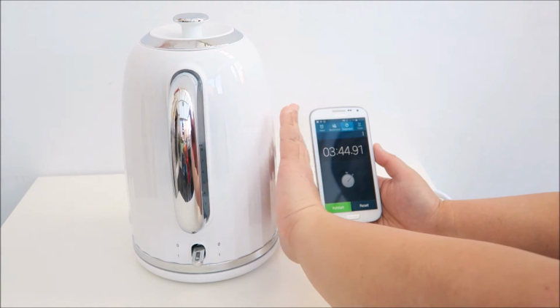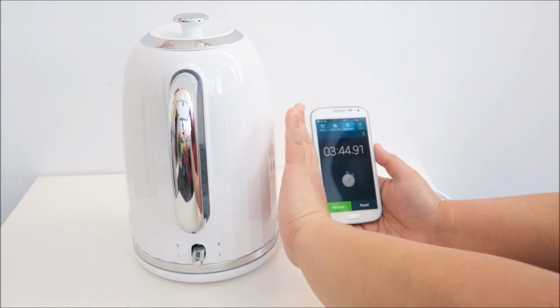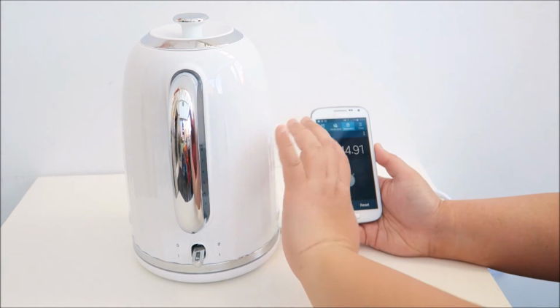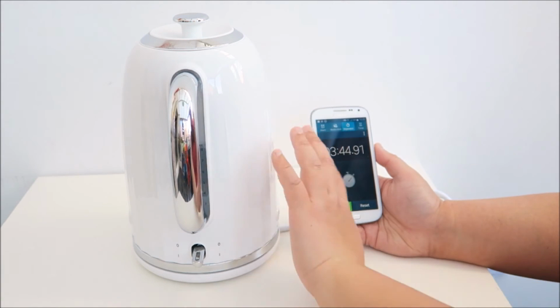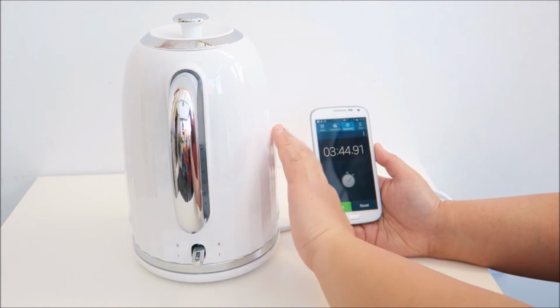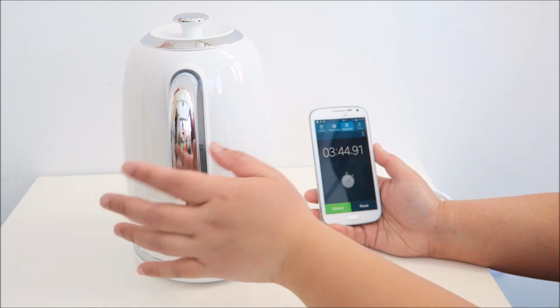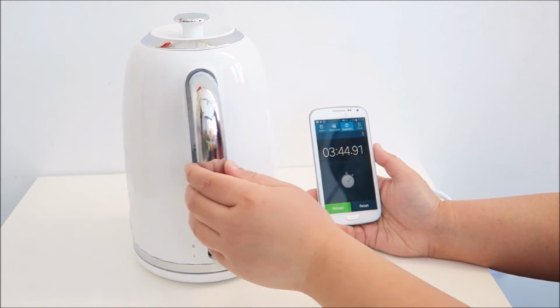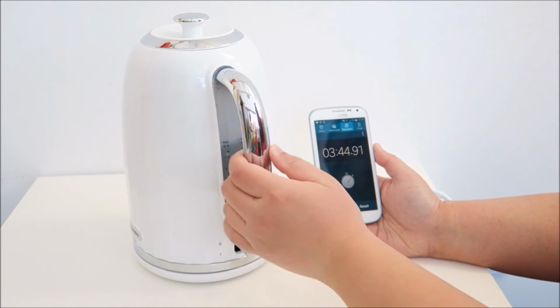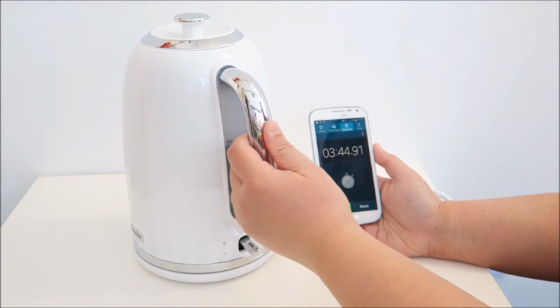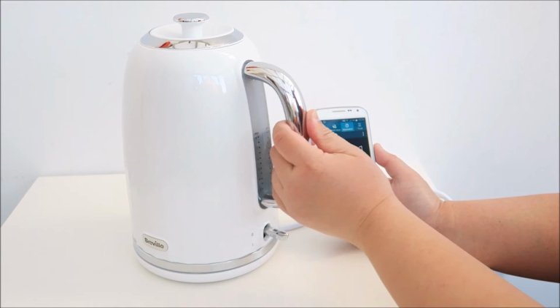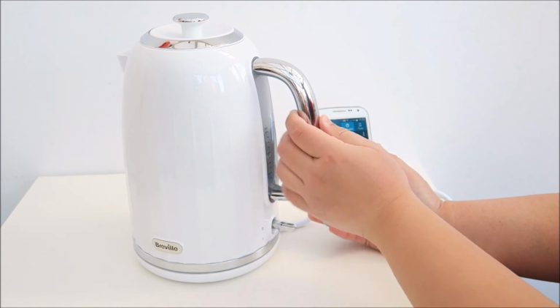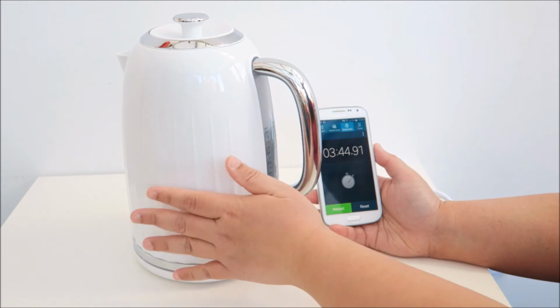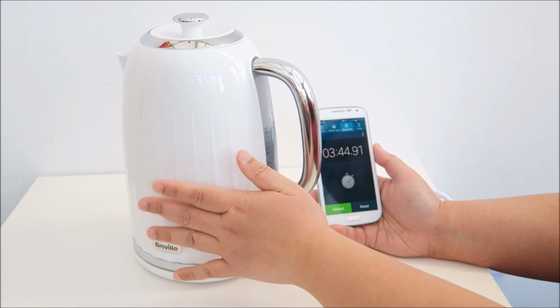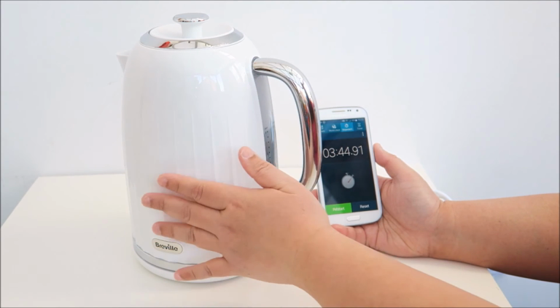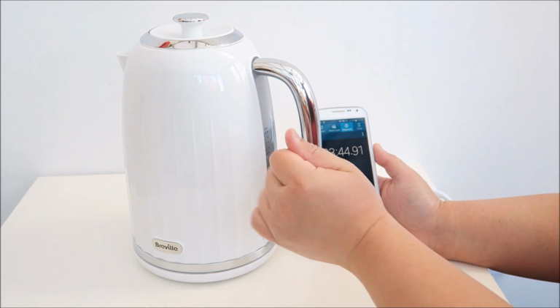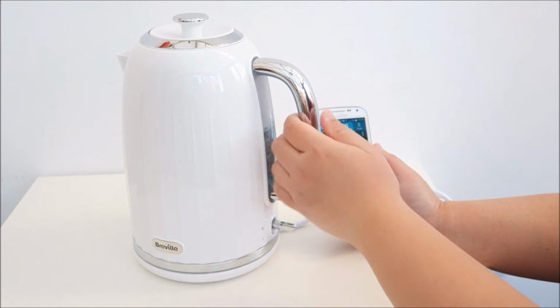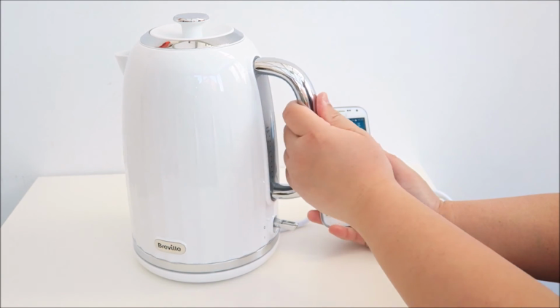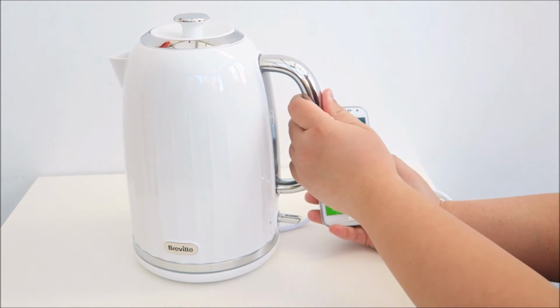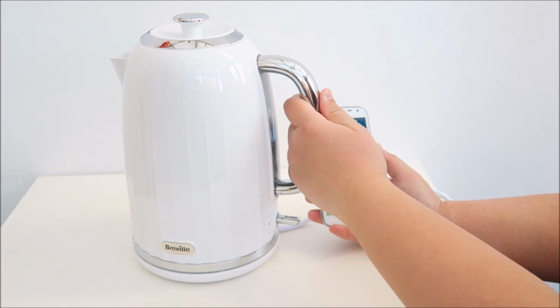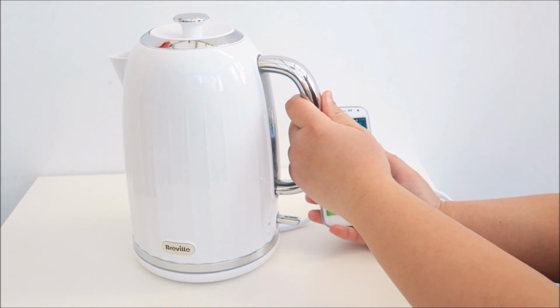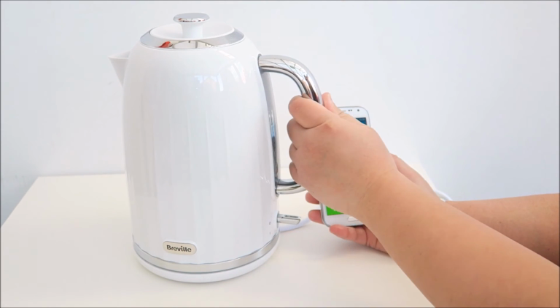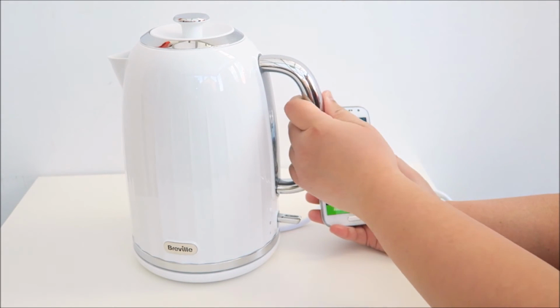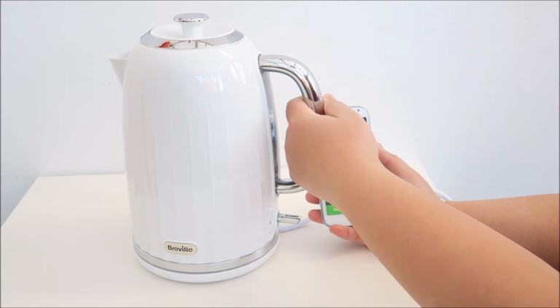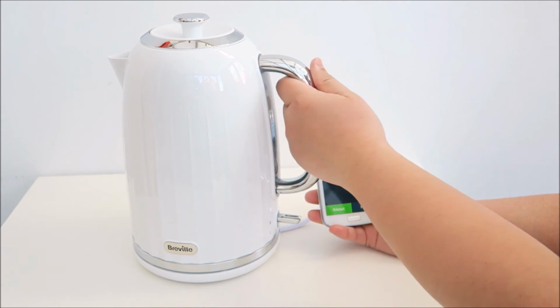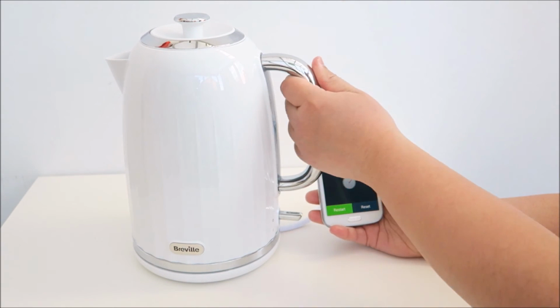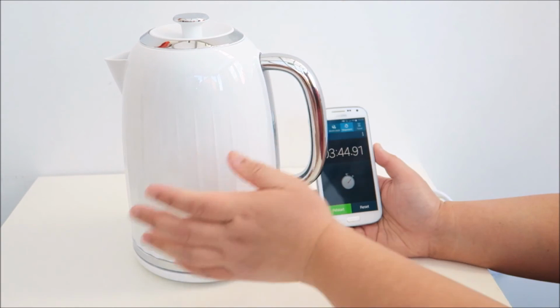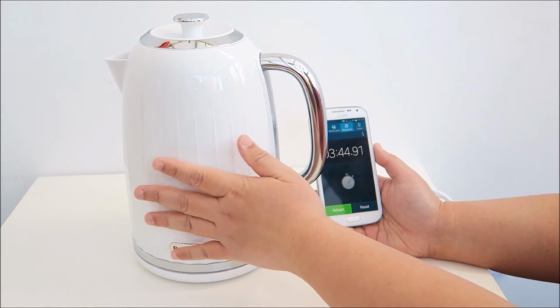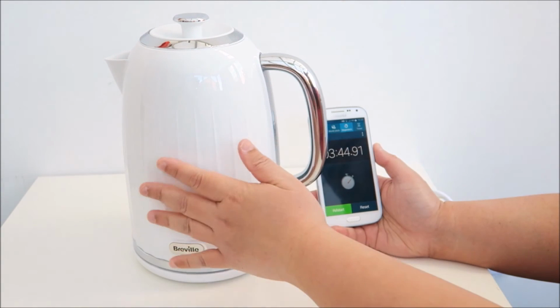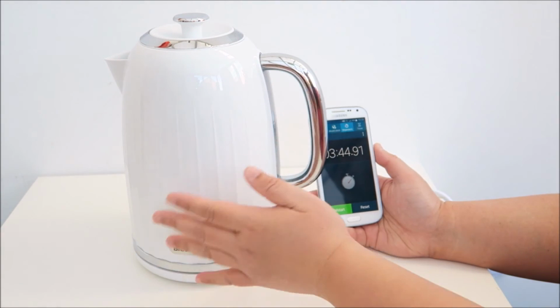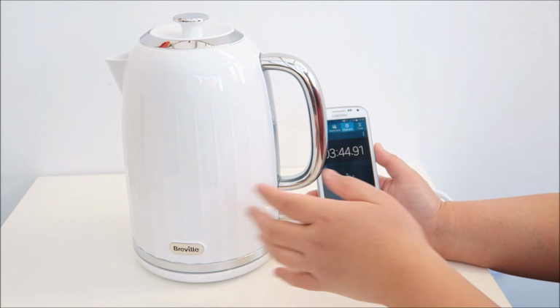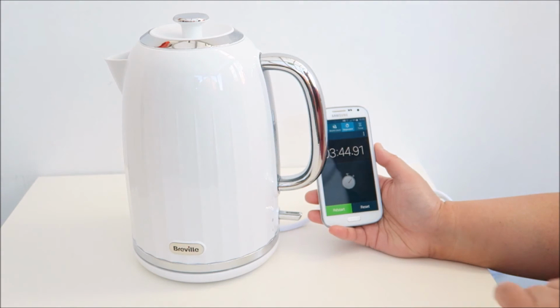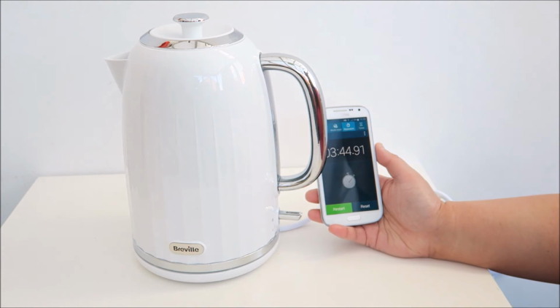The kettle is quite hot to the touch after boiling. The handle is alright, but the body itself is really hot.